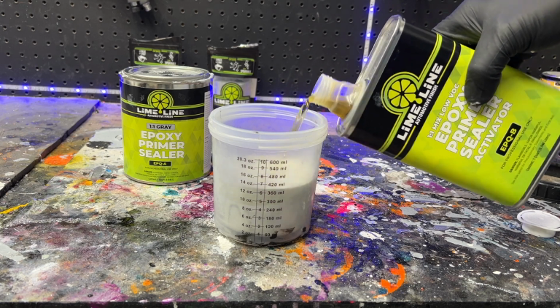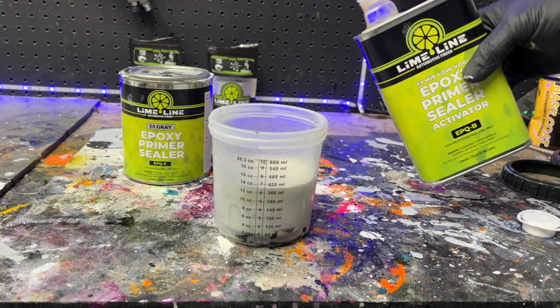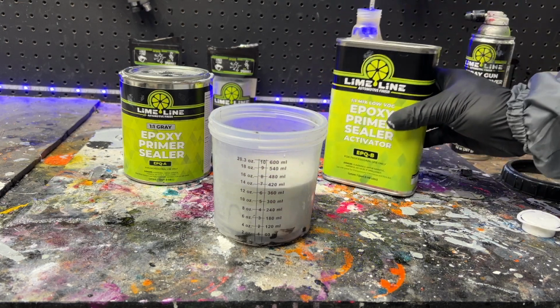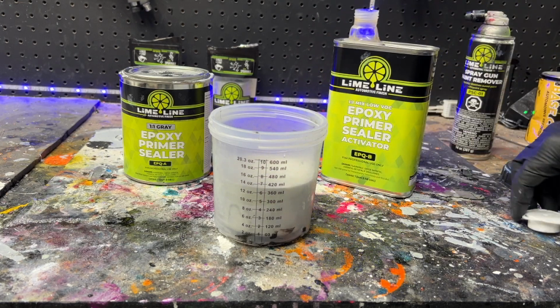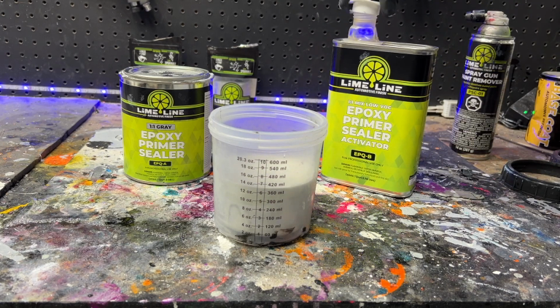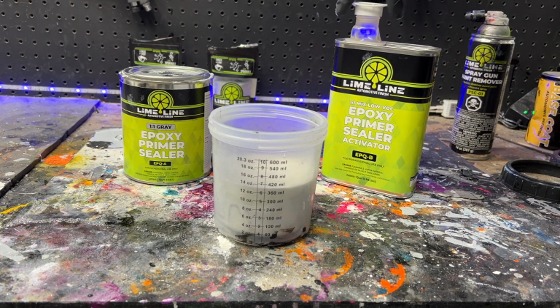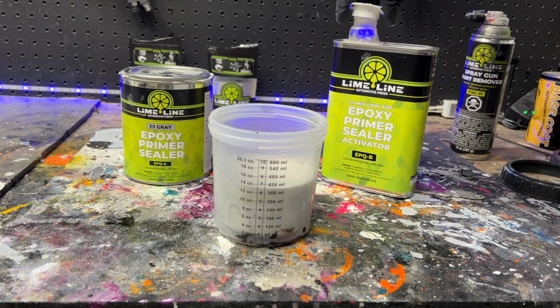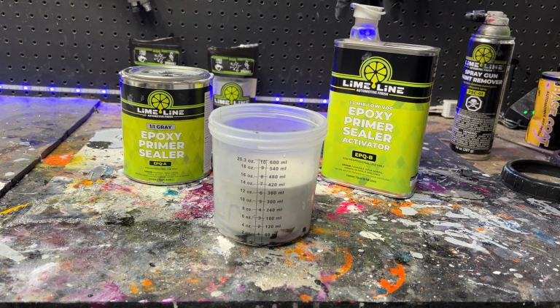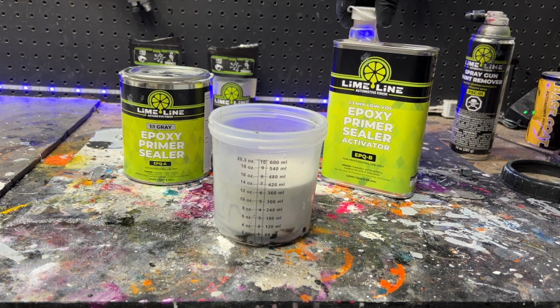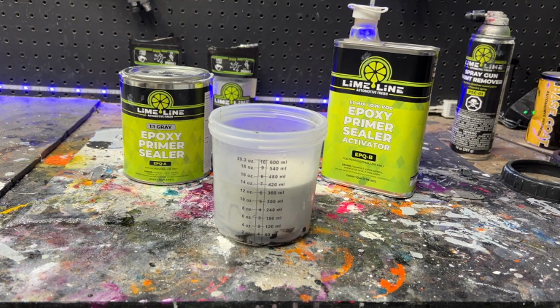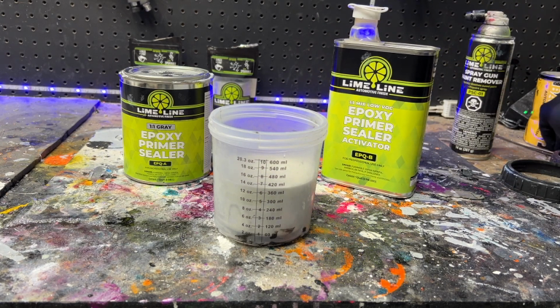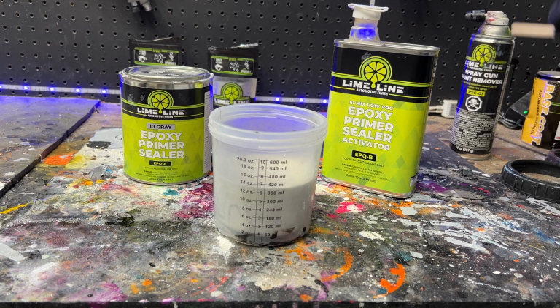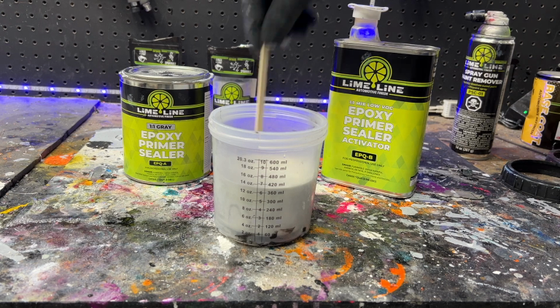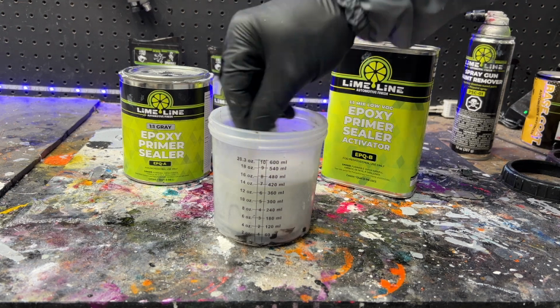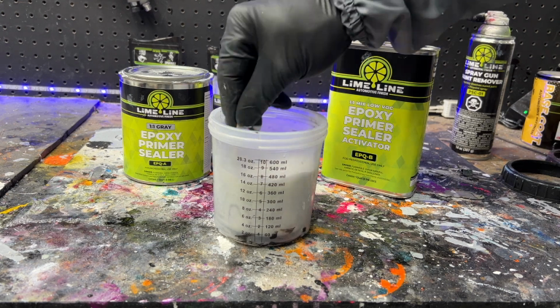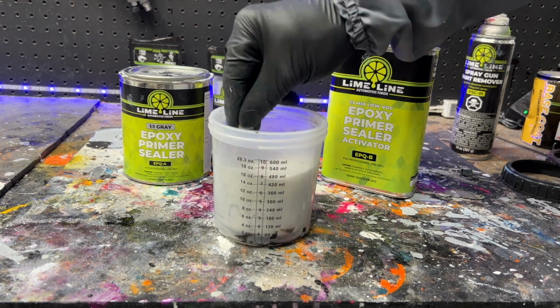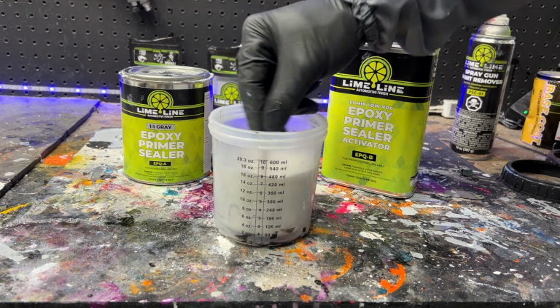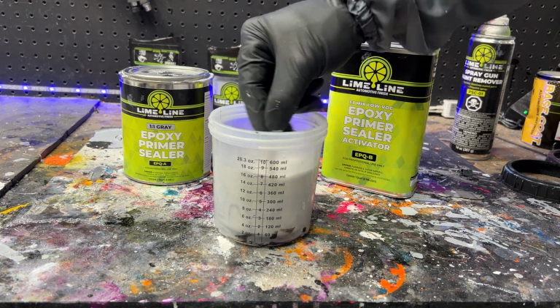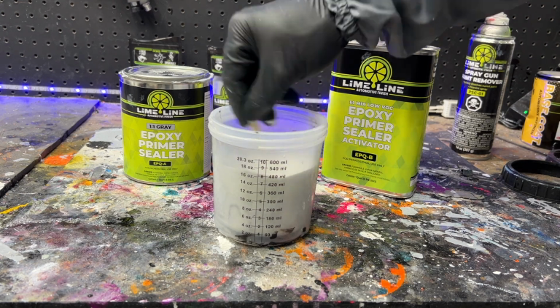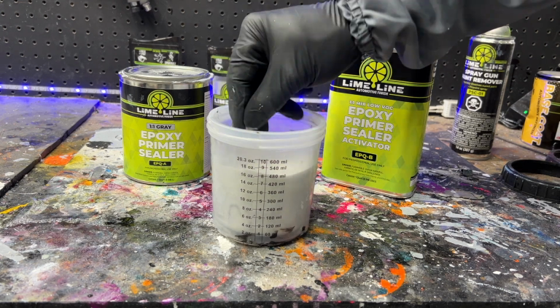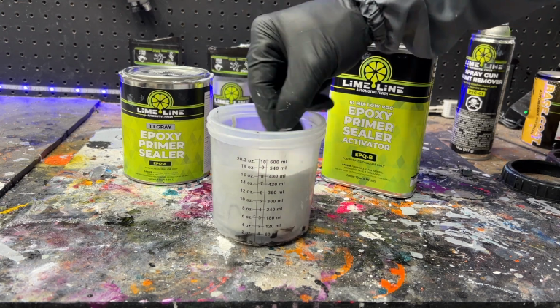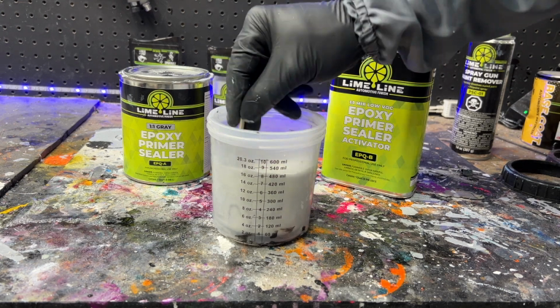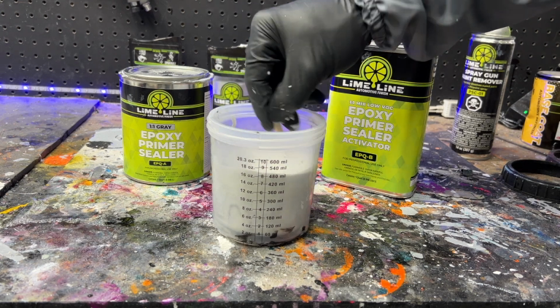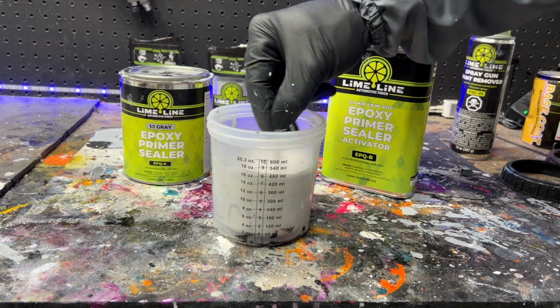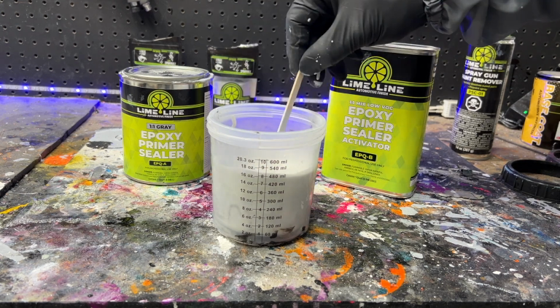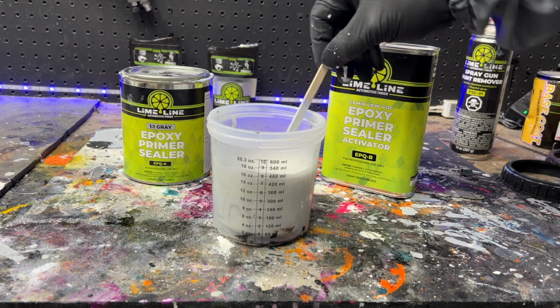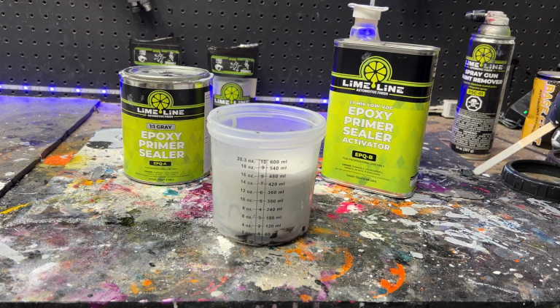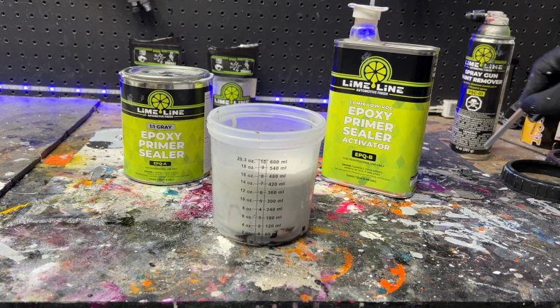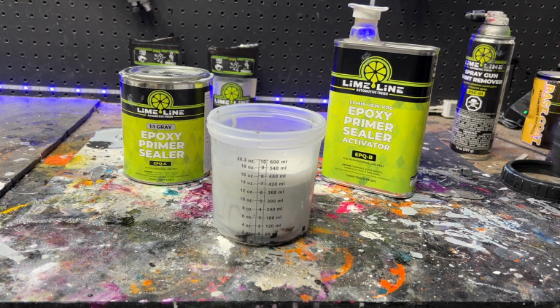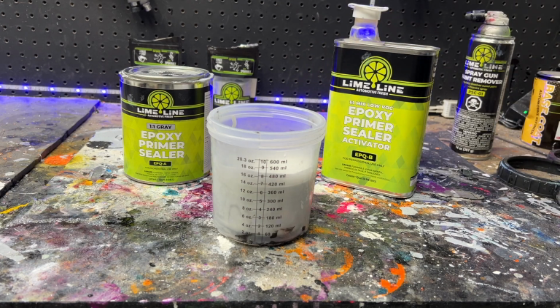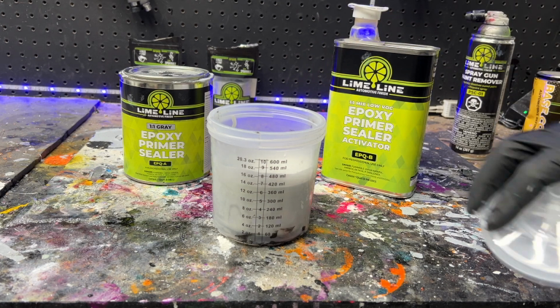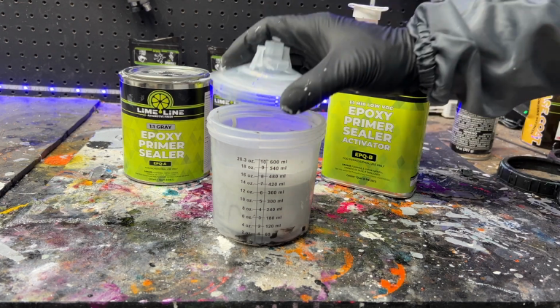It also helps seal the metal and prevent rust and corrosion. All in all, epoxy primers create a strong and durable bond for better paint adhesion and reduce the risk of peeling and chipping down the road.